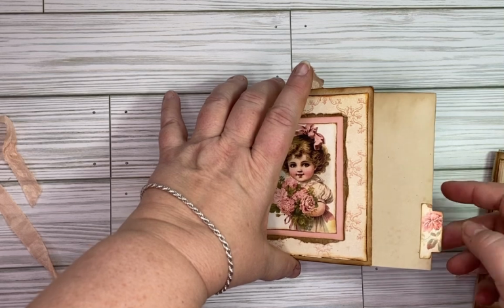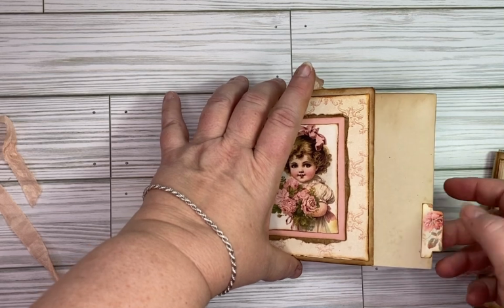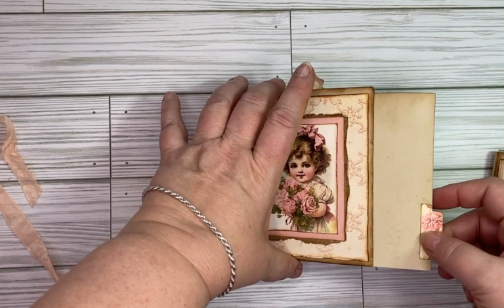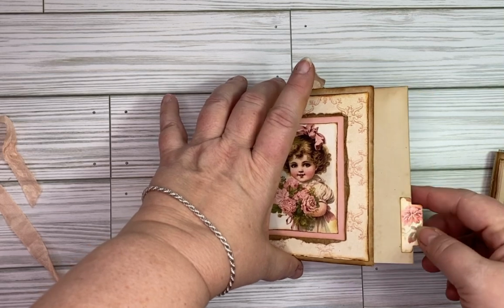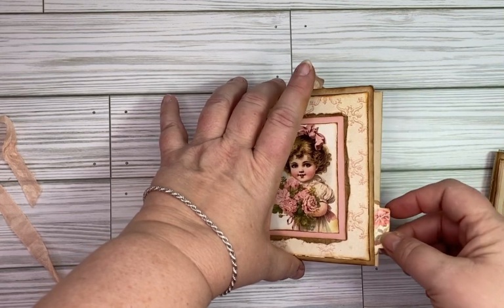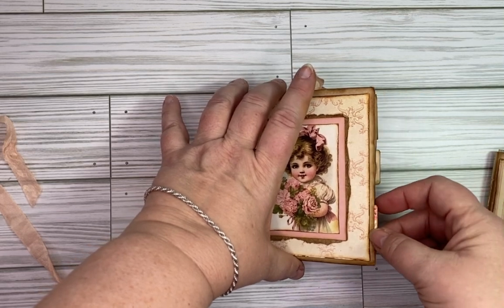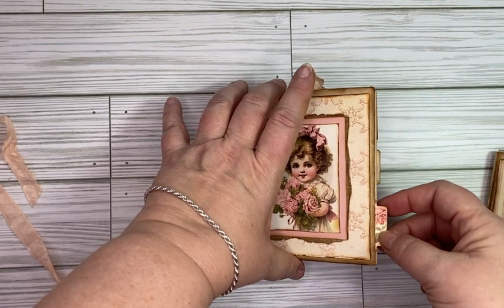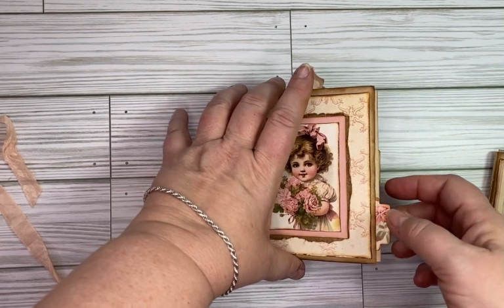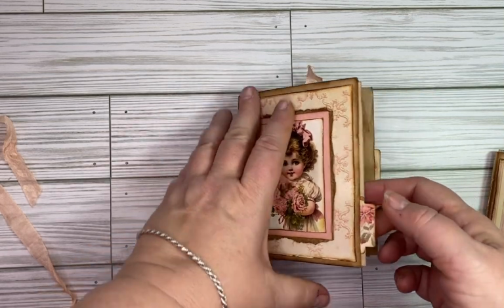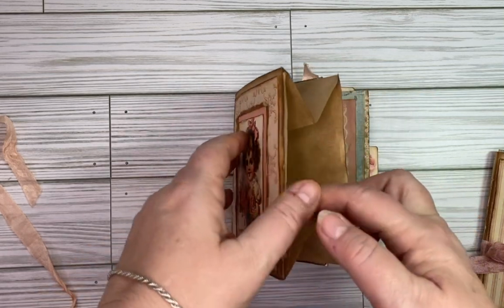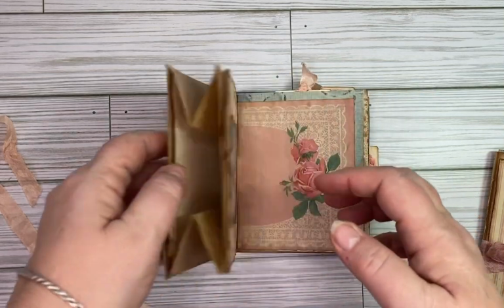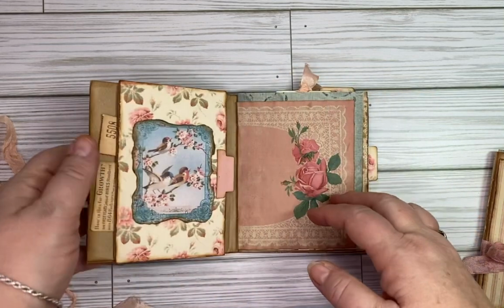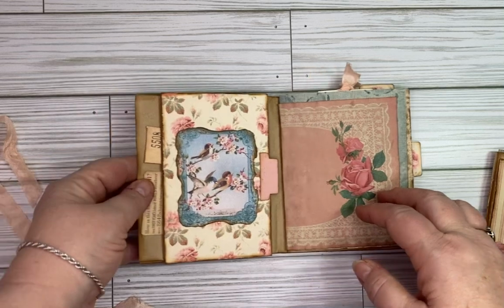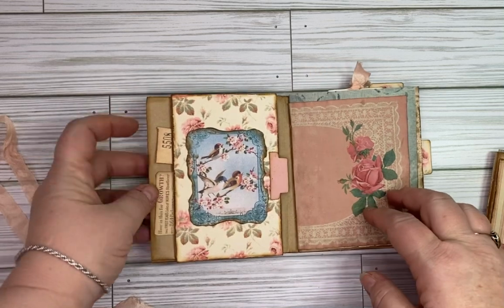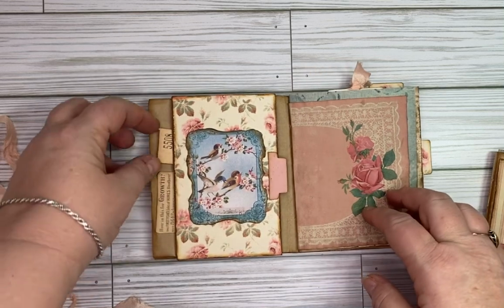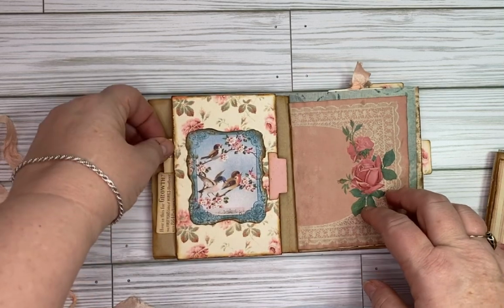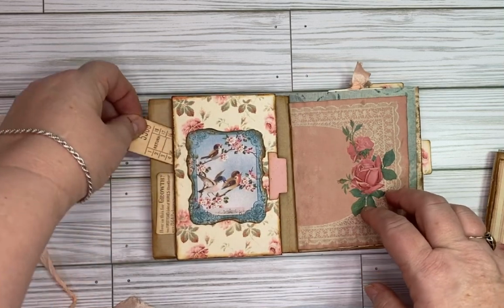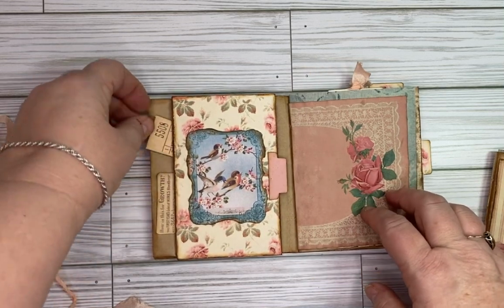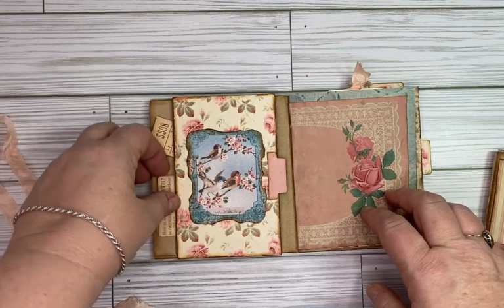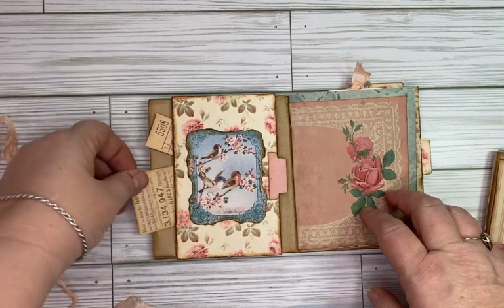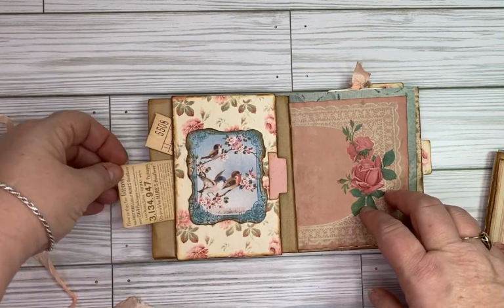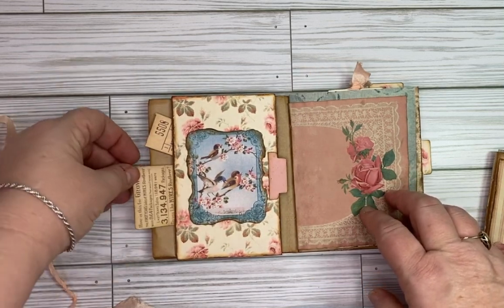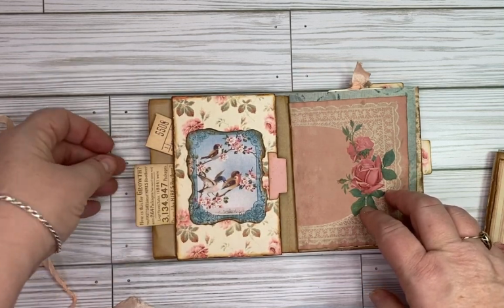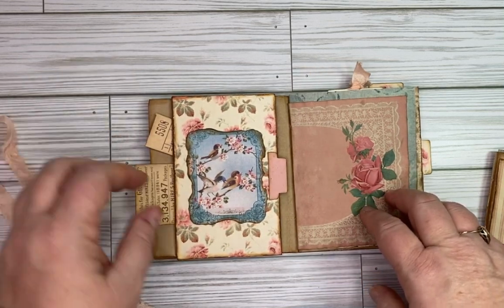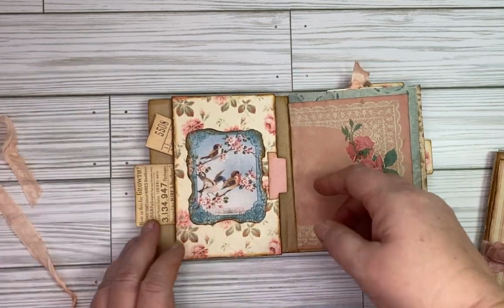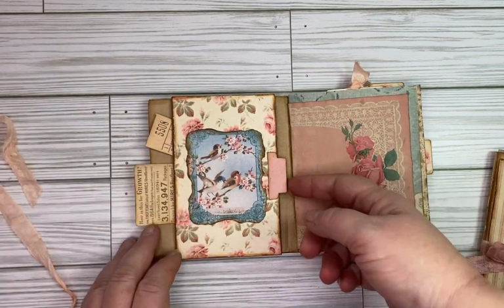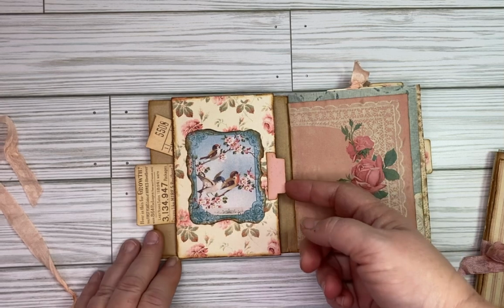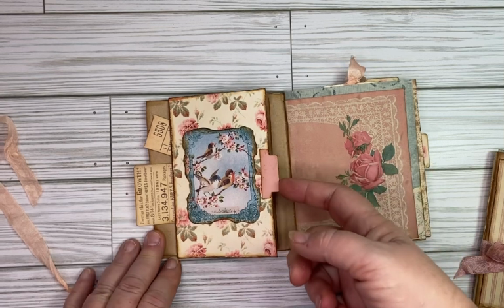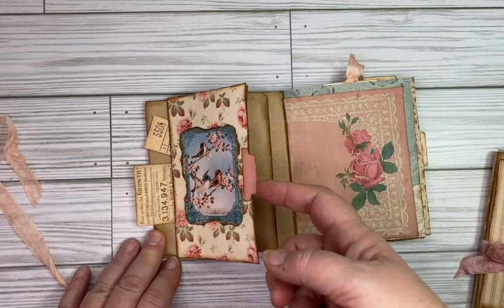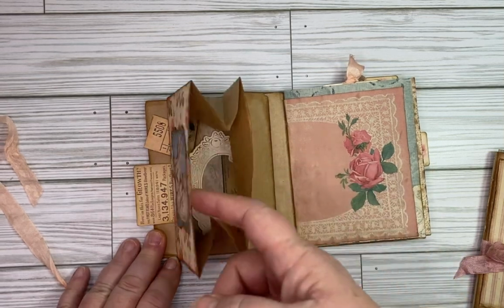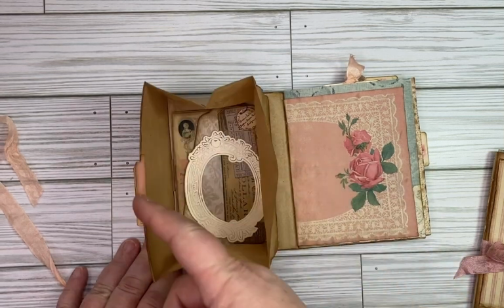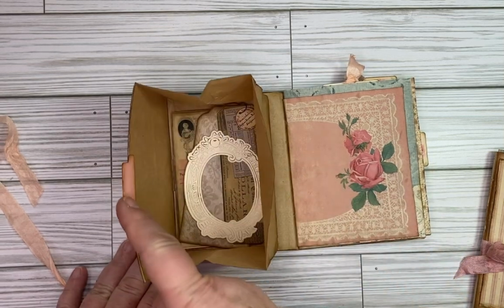When you open this here, you've got this nice big pocket. In this one I have created just a journal card with a tab on it, and then when you open it here you've got a little tuck spot with a couple of little pieces of ephemera.